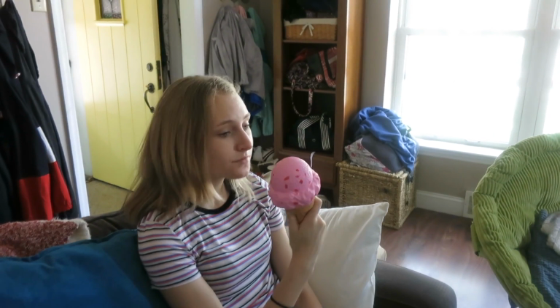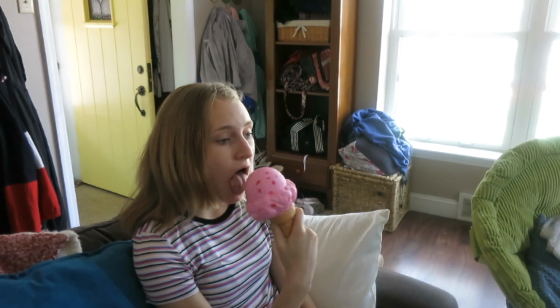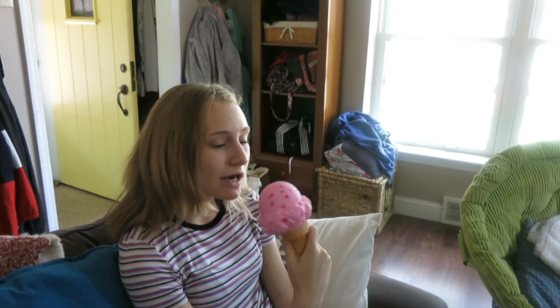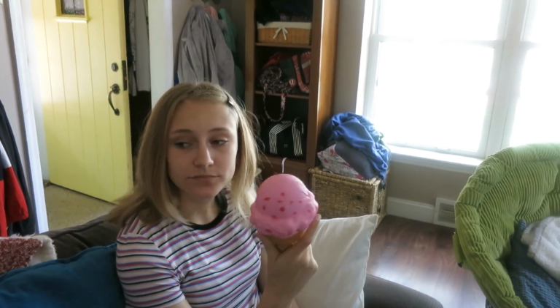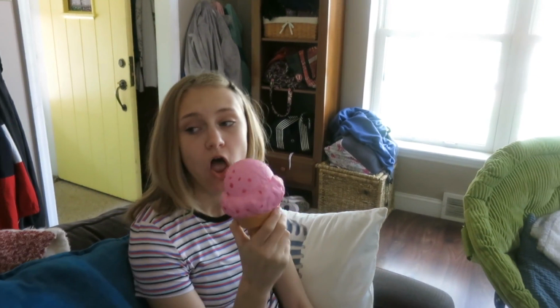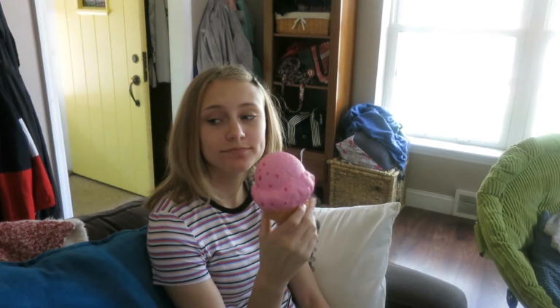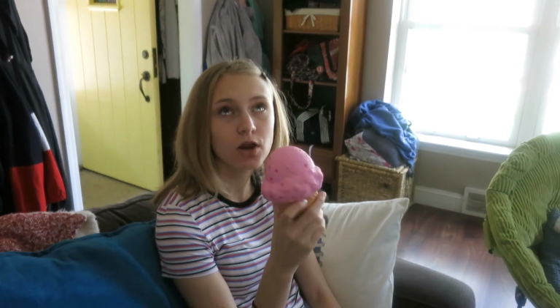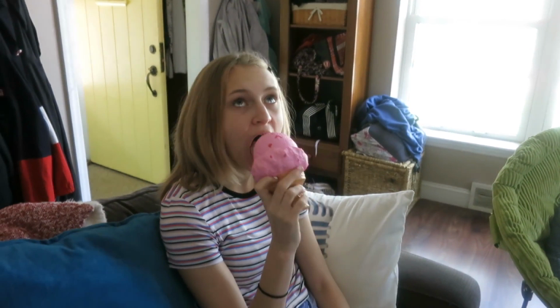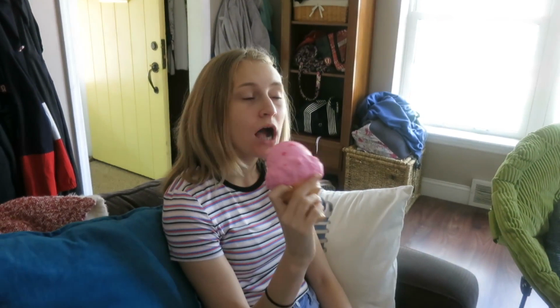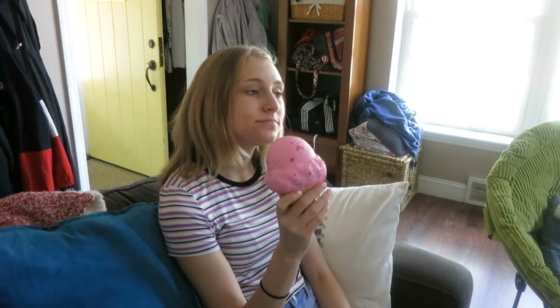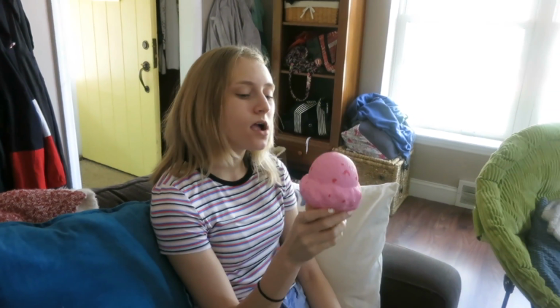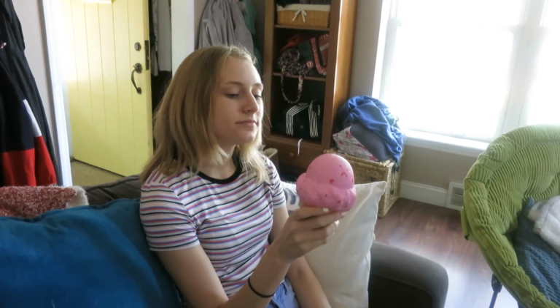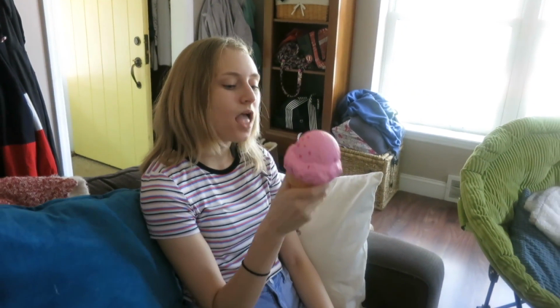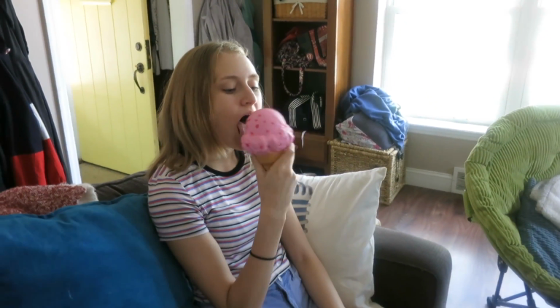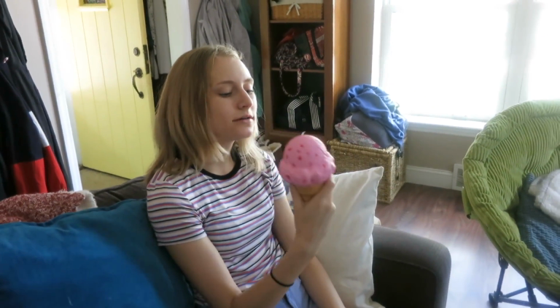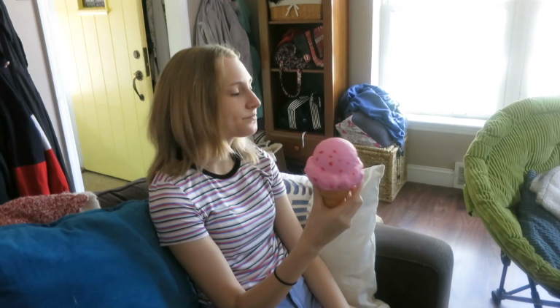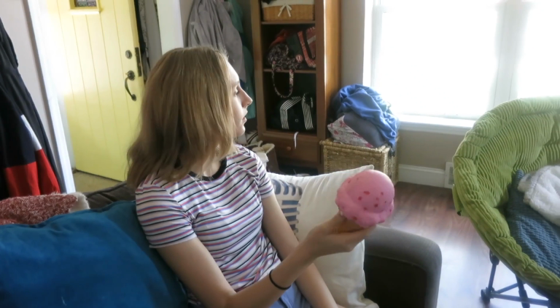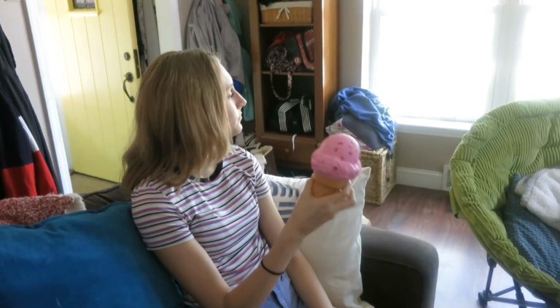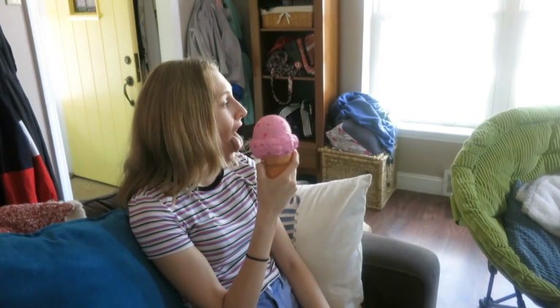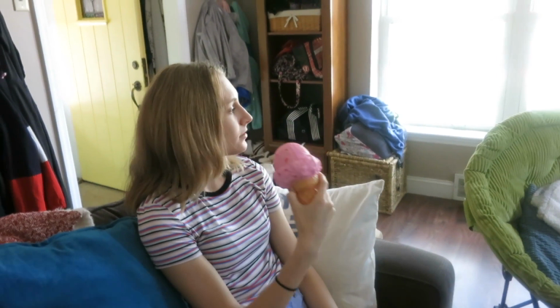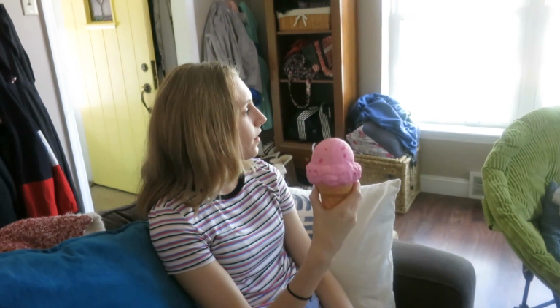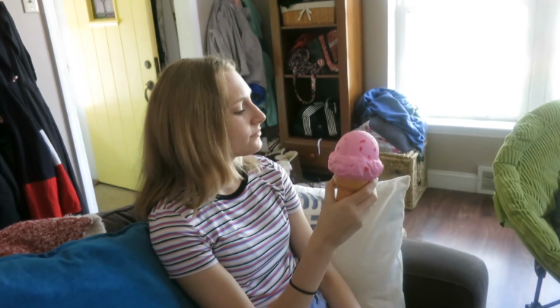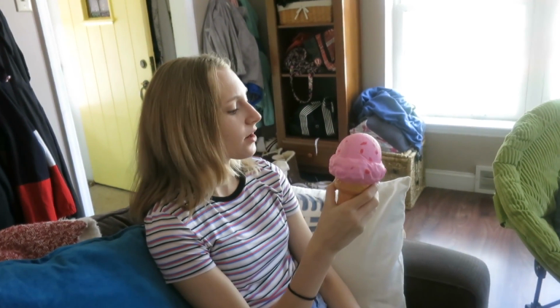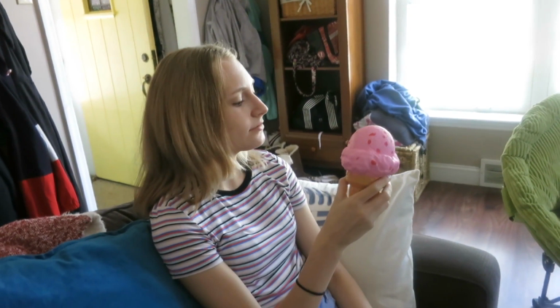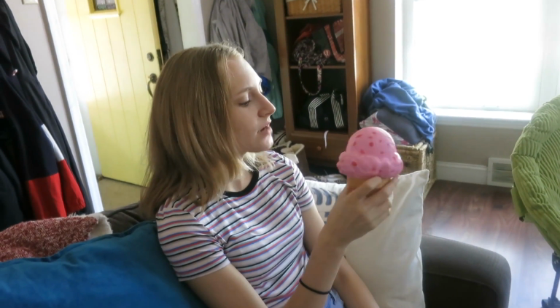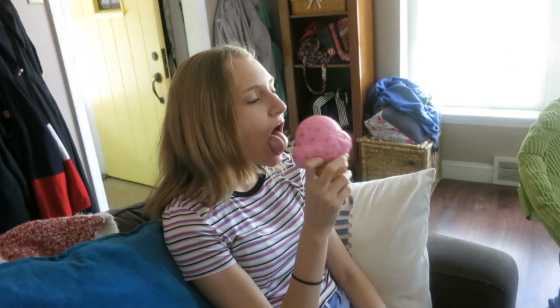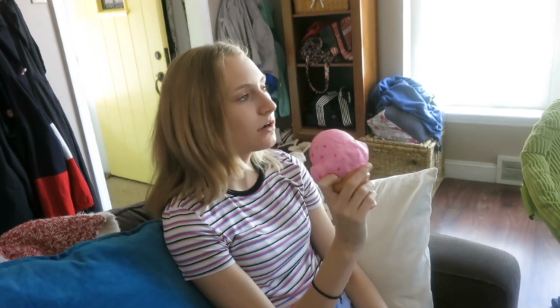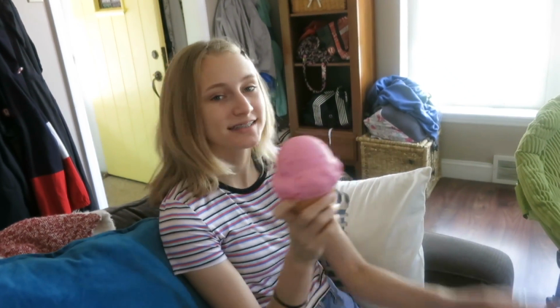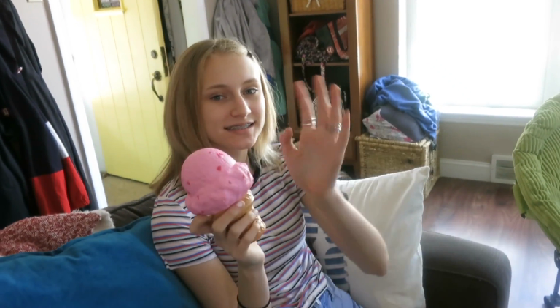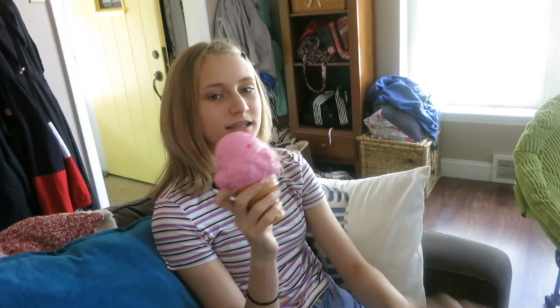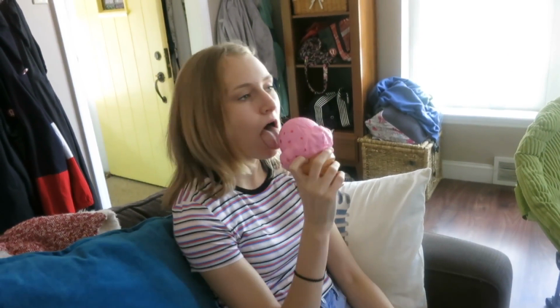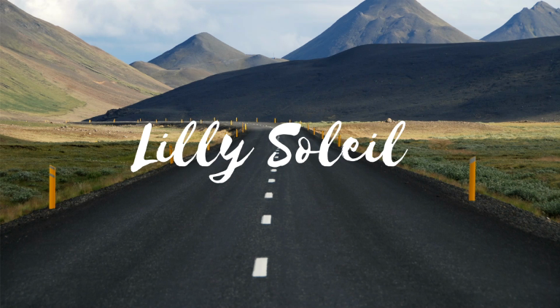Now I'm having my dessert, which is a strawberry ice cream on a cone — just one scoop, but it's a pretty big scoop. It could also be bubble gum. I'm not sure.